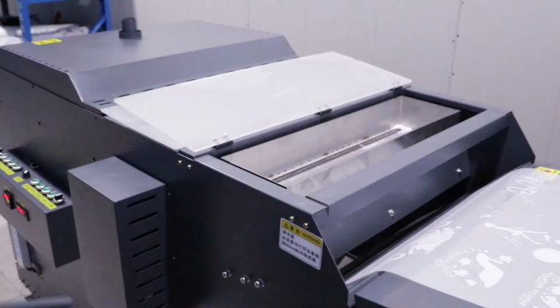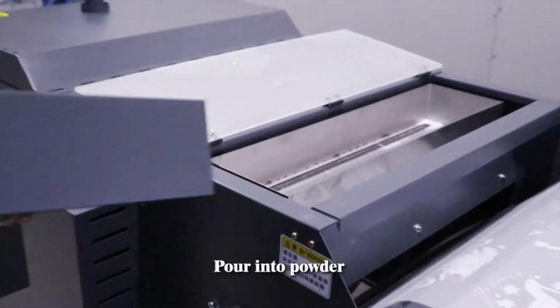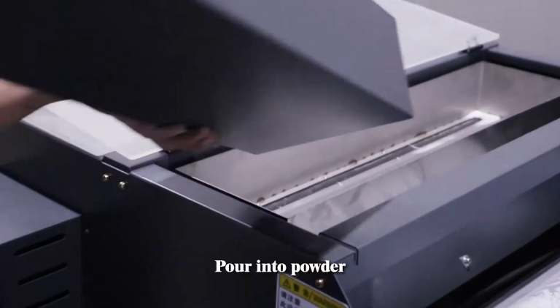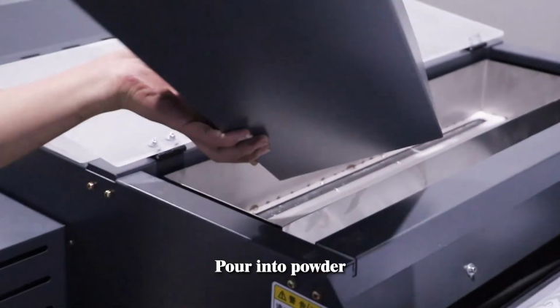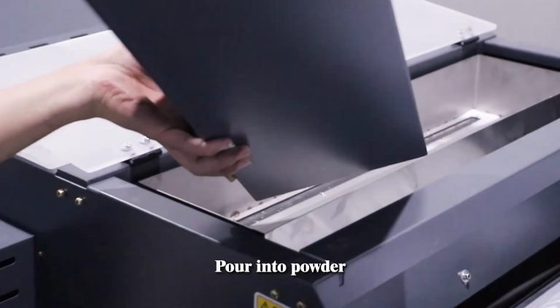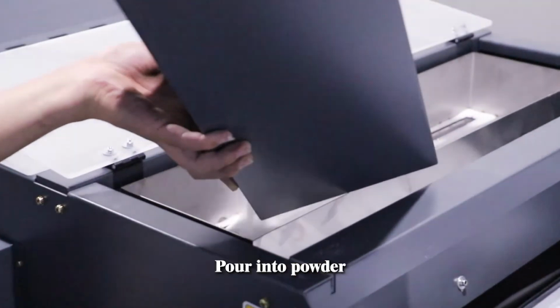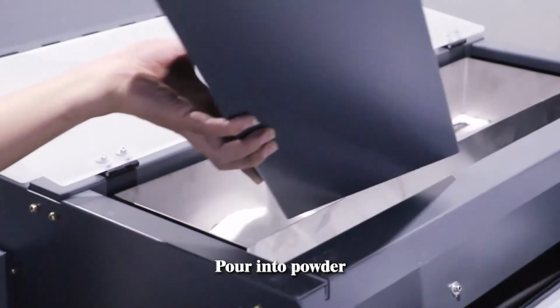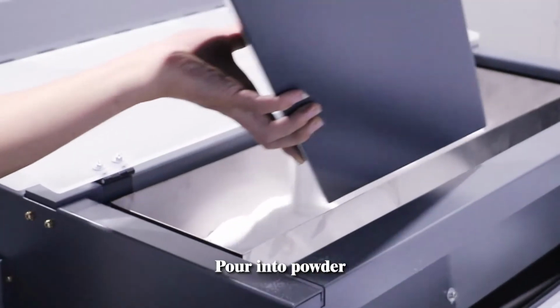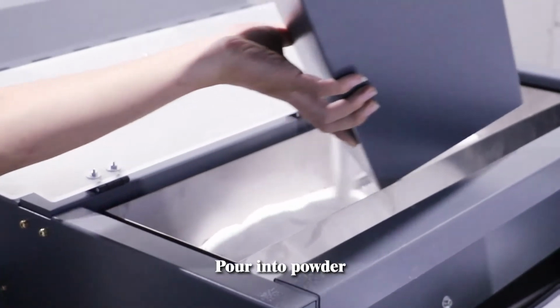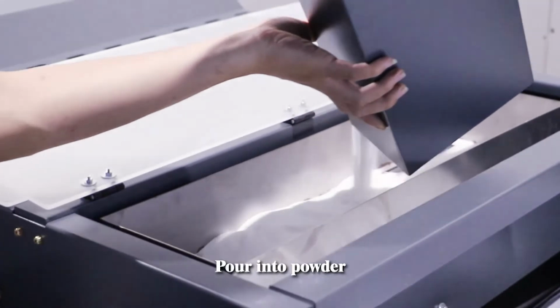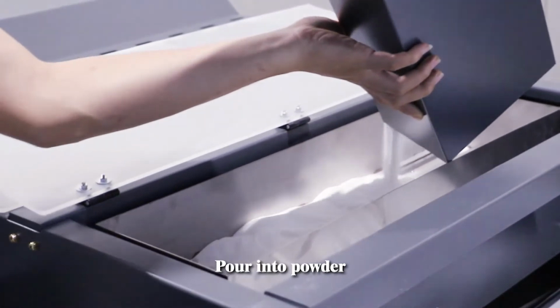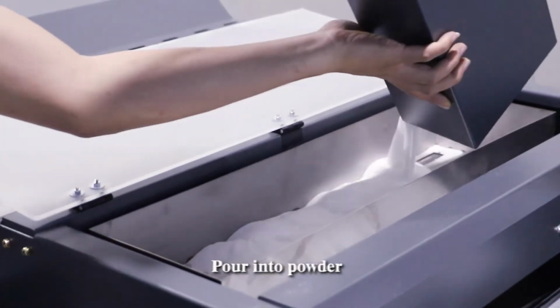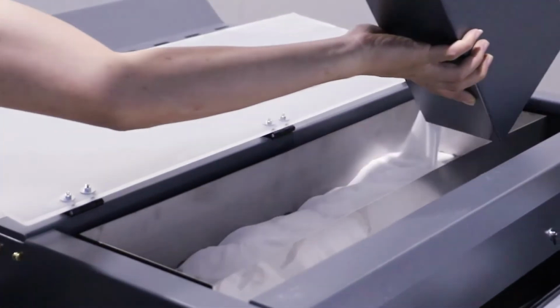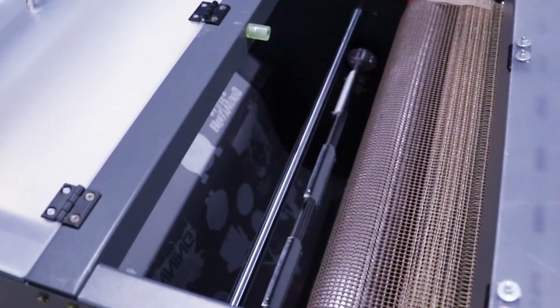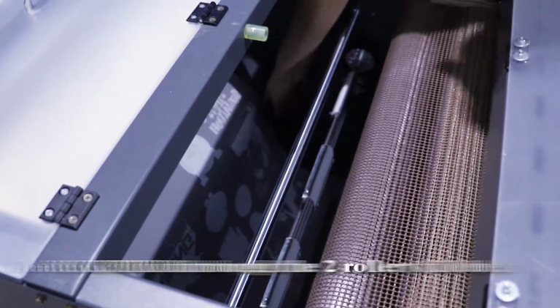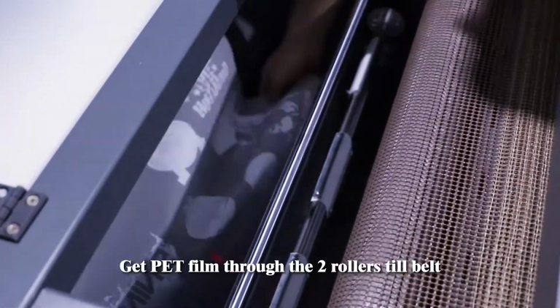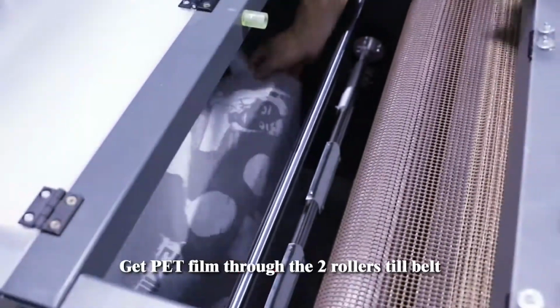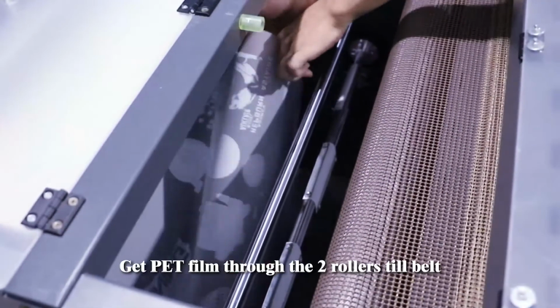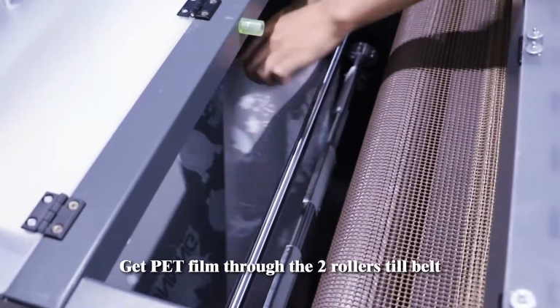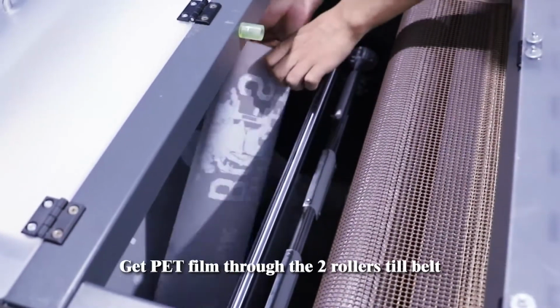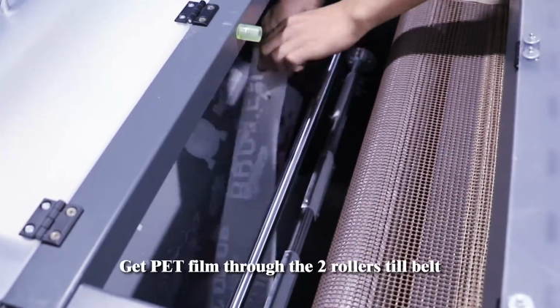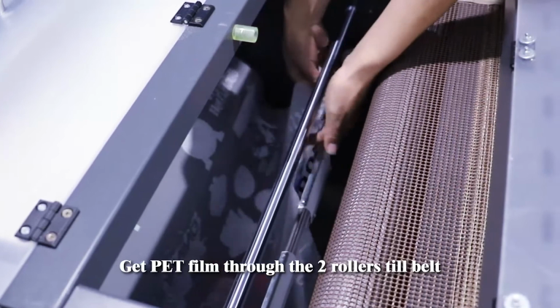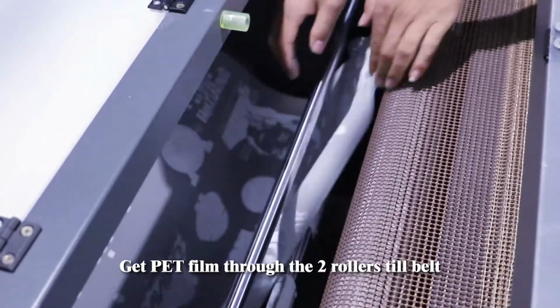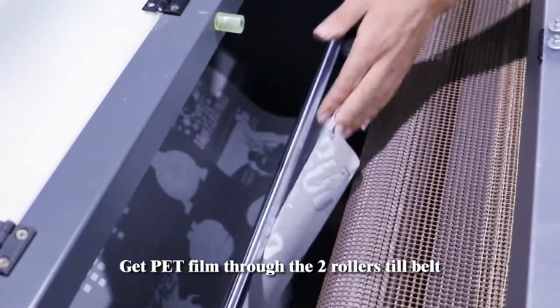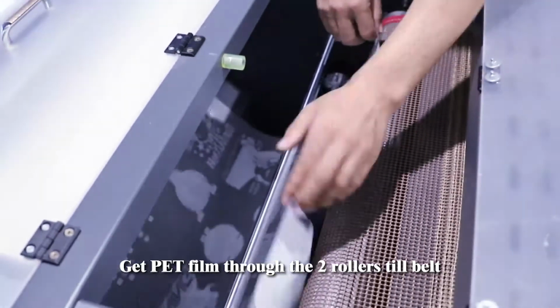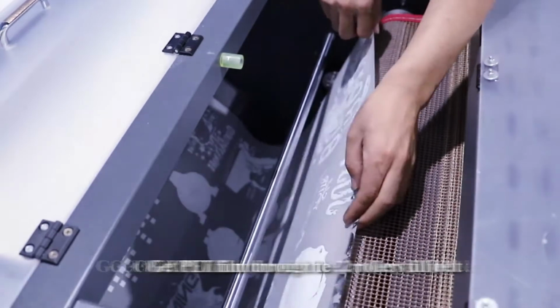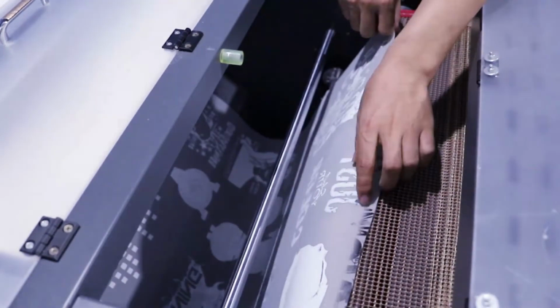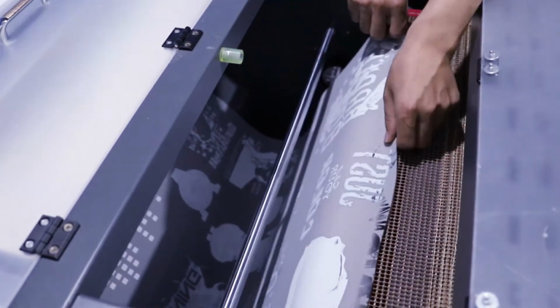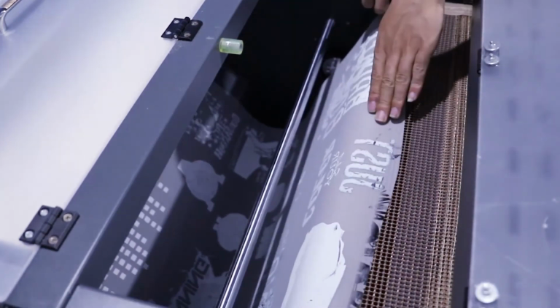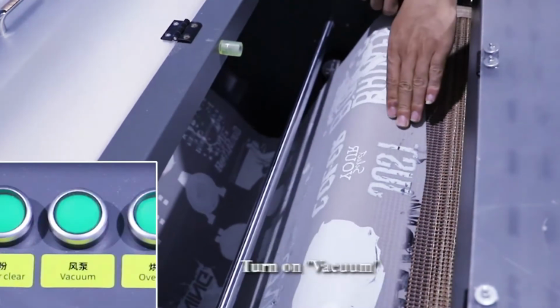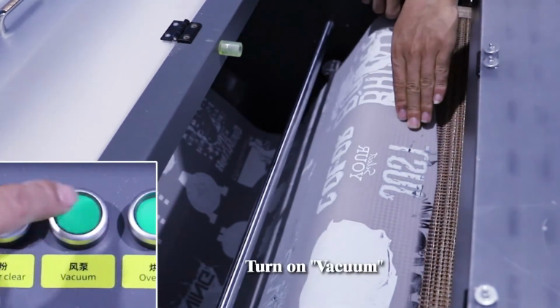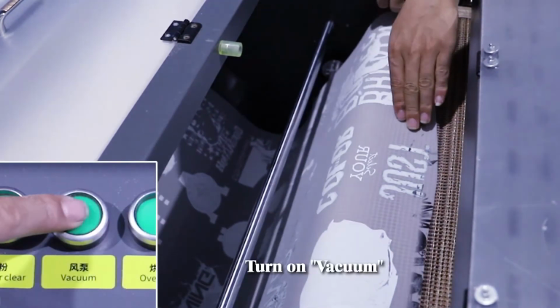Pour in powder. Get PET film through the two-row steel belt. Turn on vacuum.